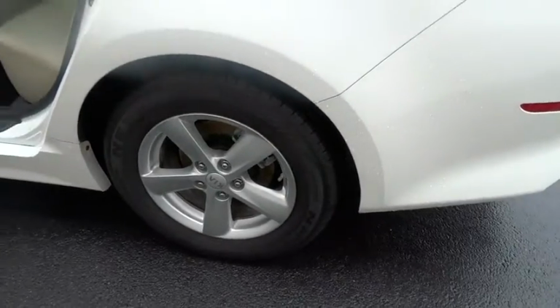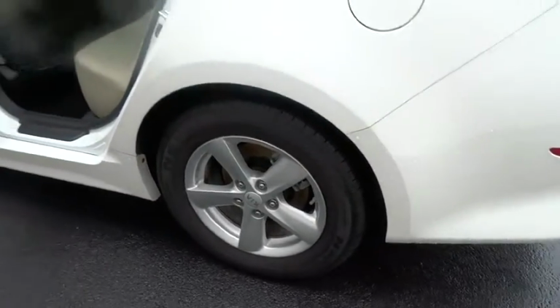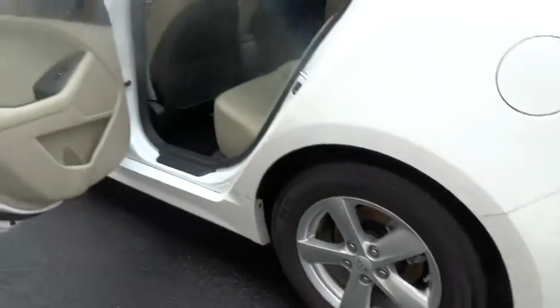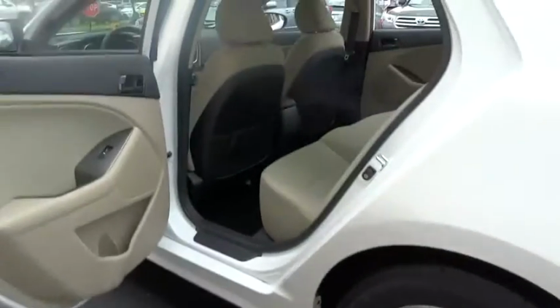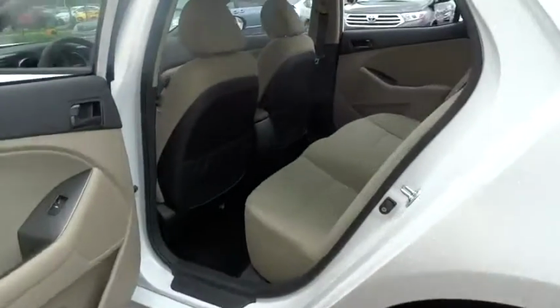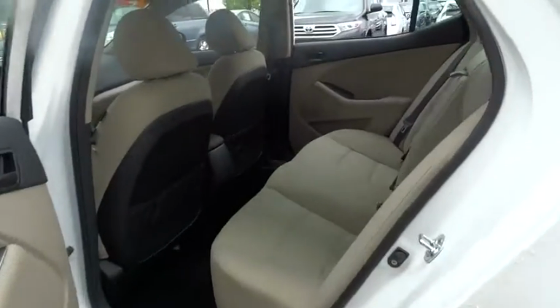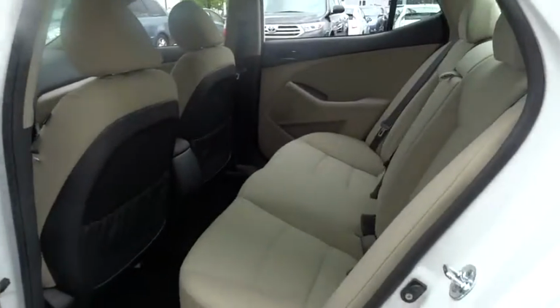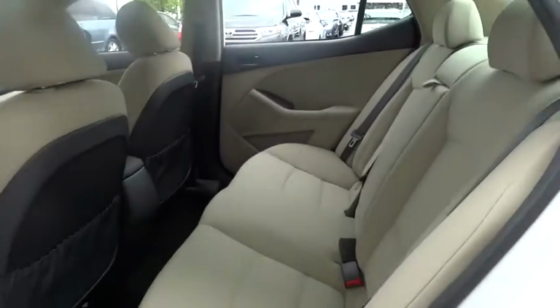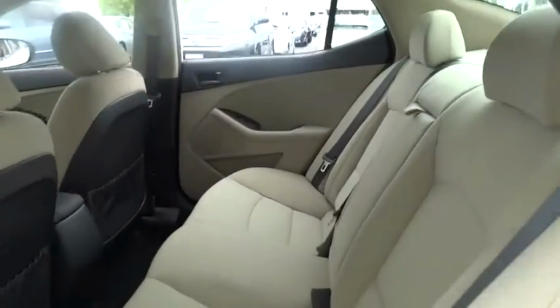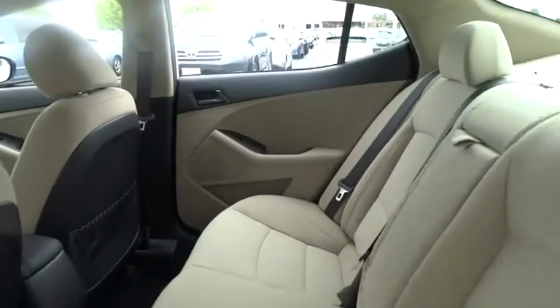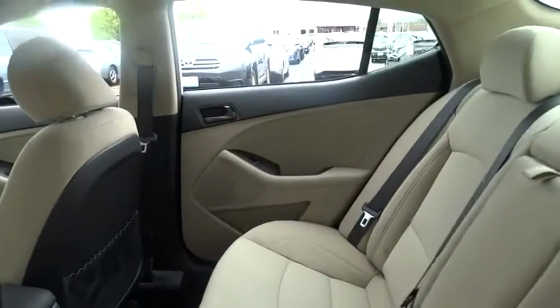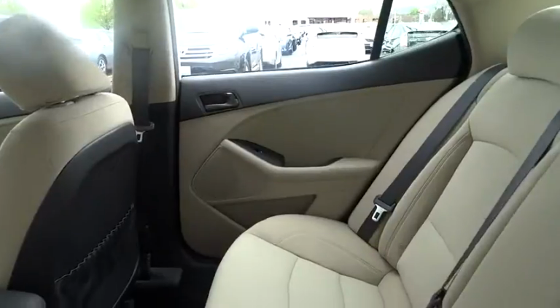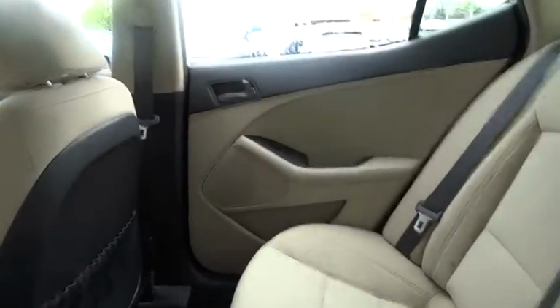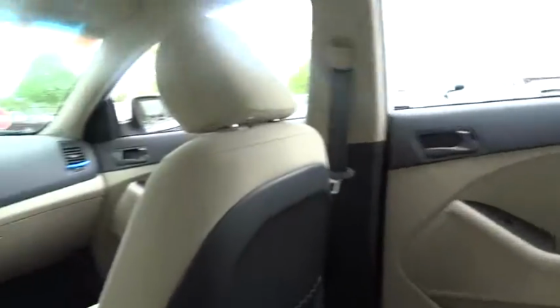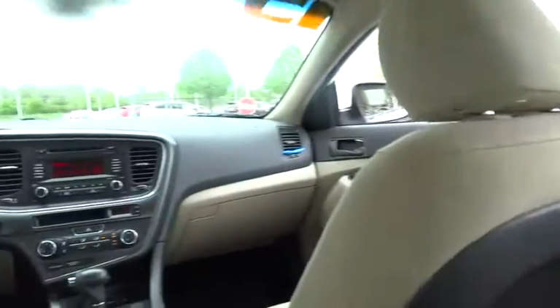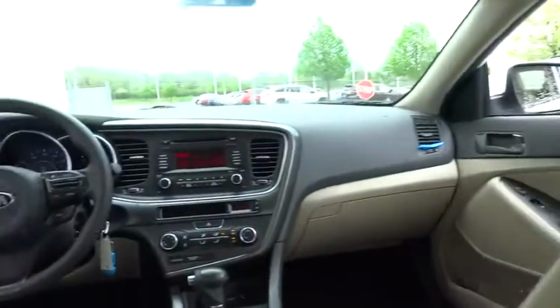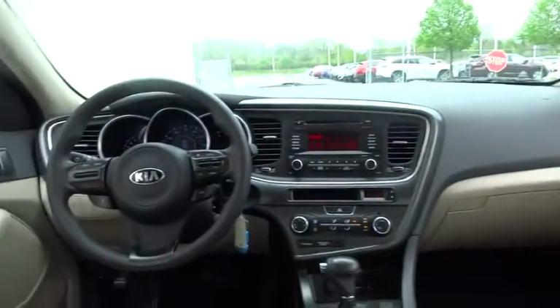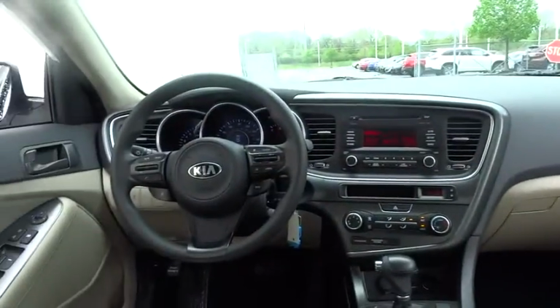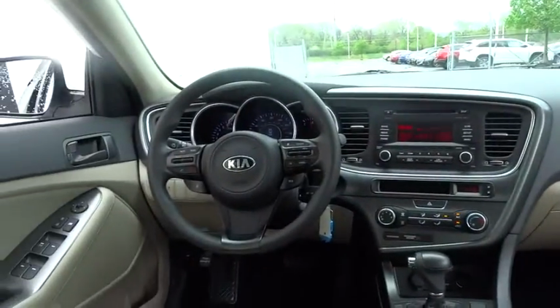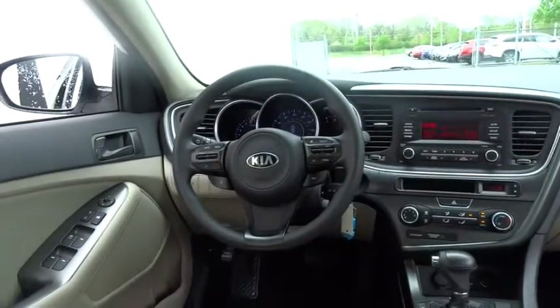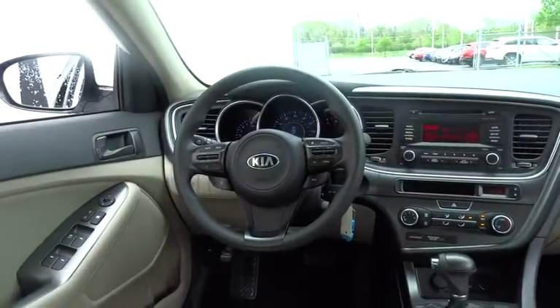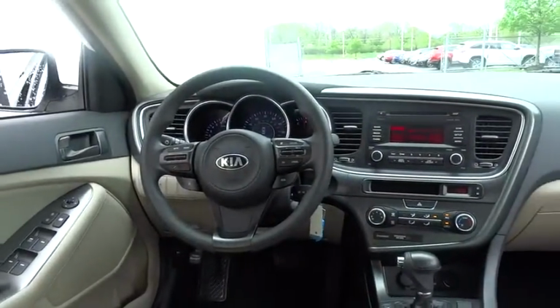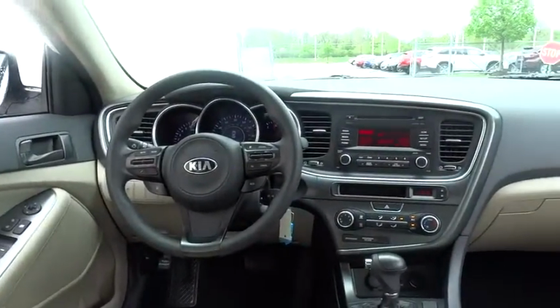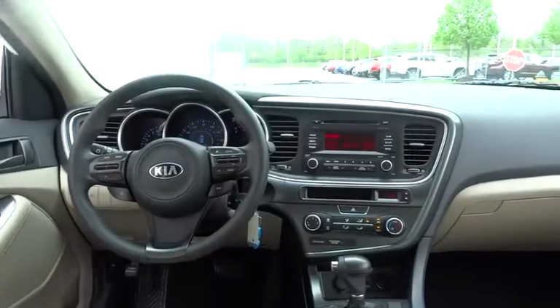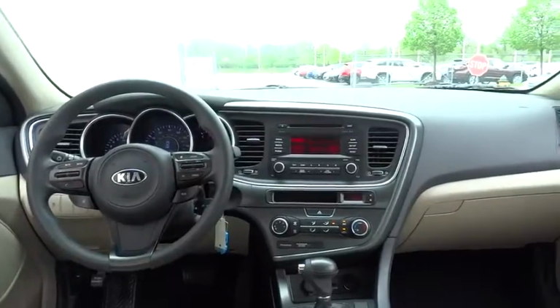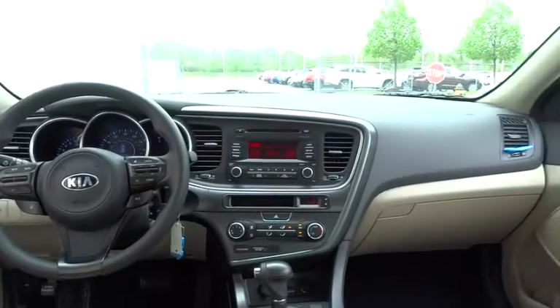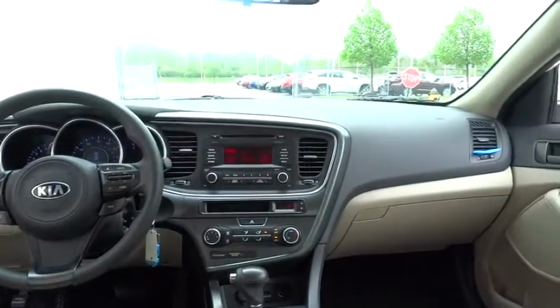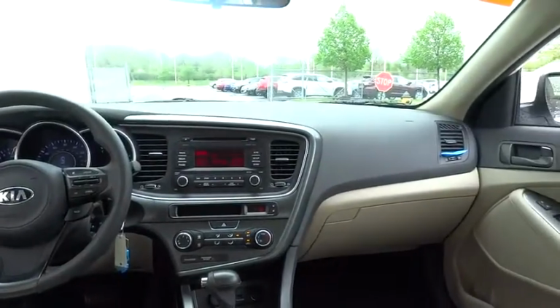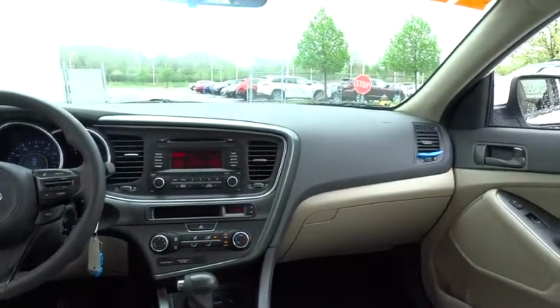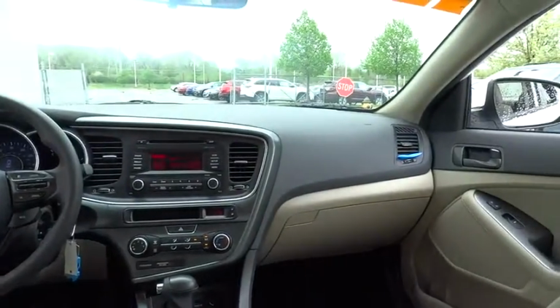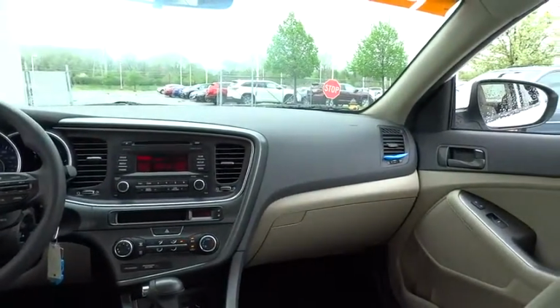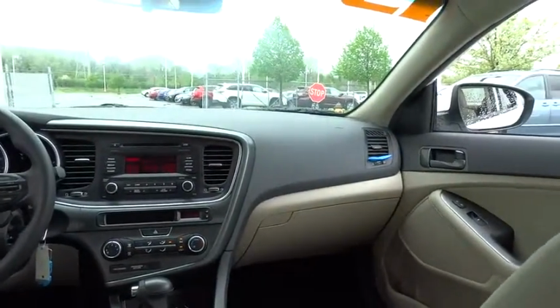Its smooth-flowing lines speak of grace and style and offer a strong hint of European luxury, and is priced below $20,000. This vehicle has less than 15,000 miles. Here are some of this vehicle's great options.